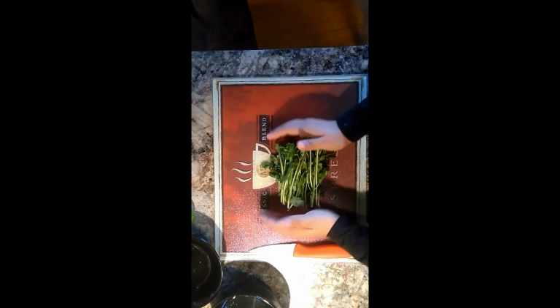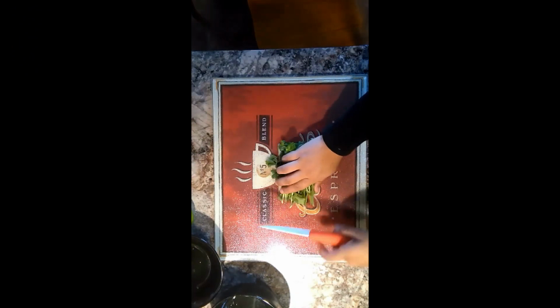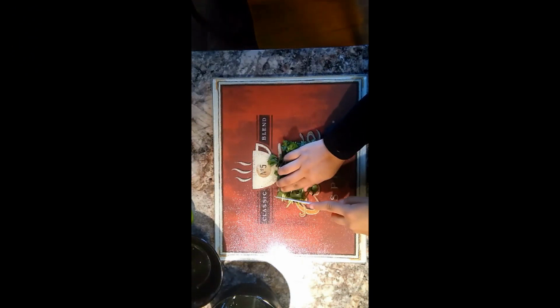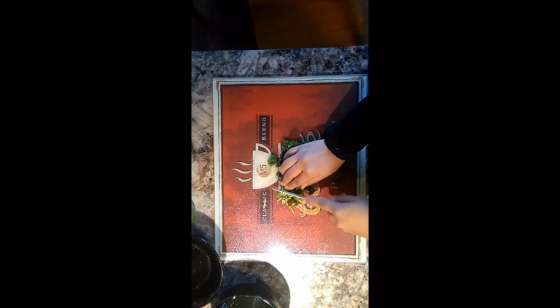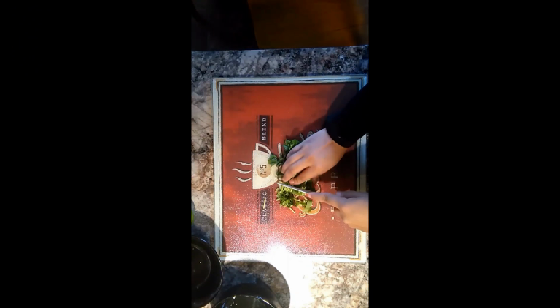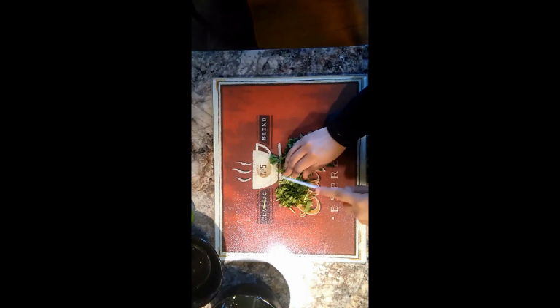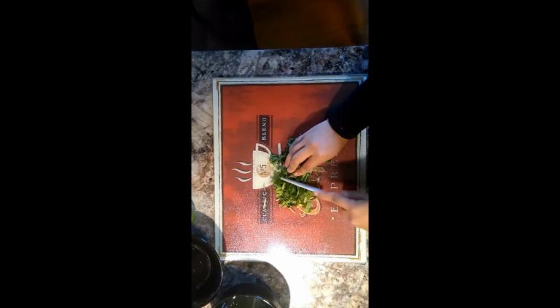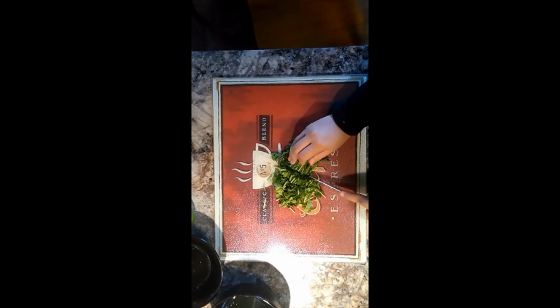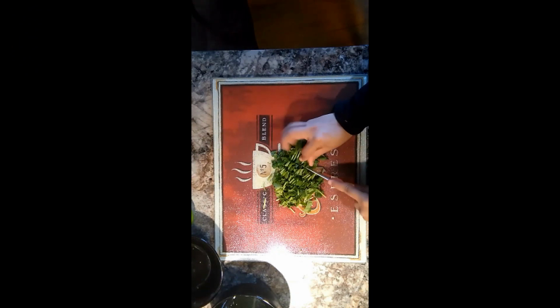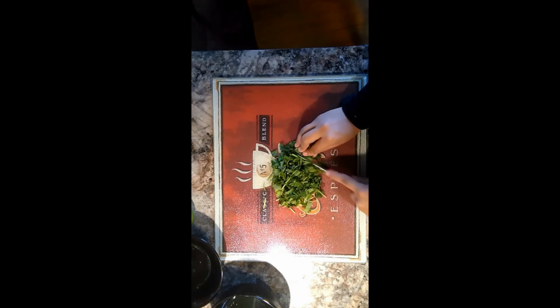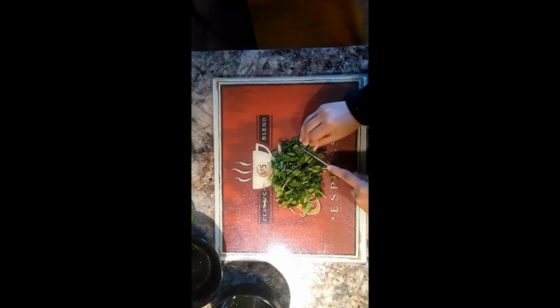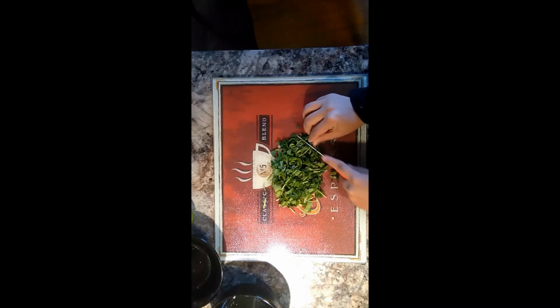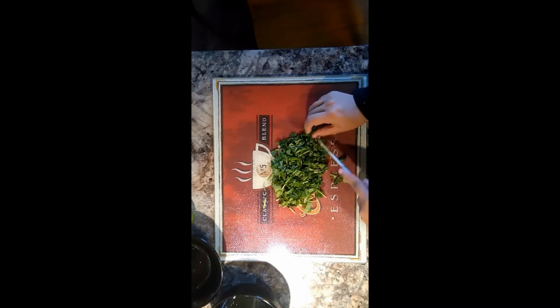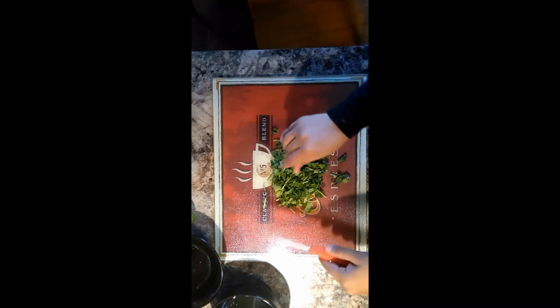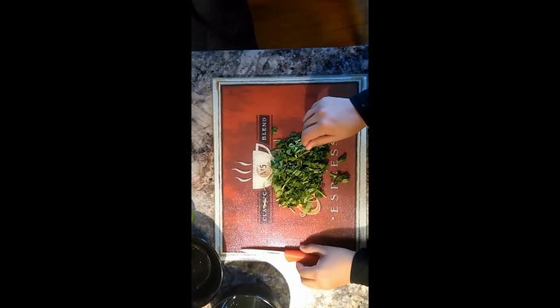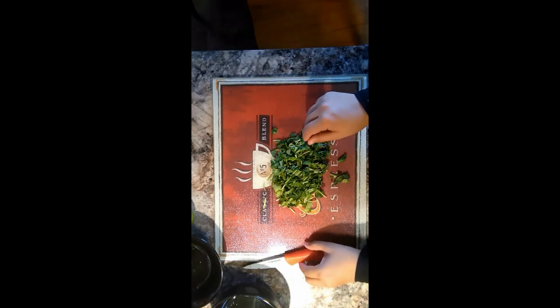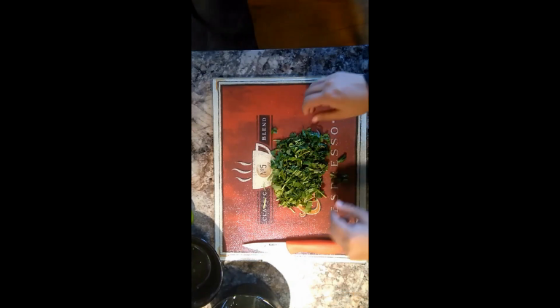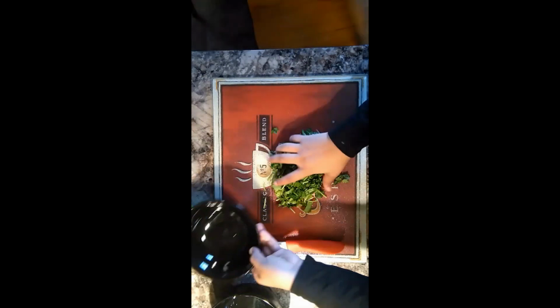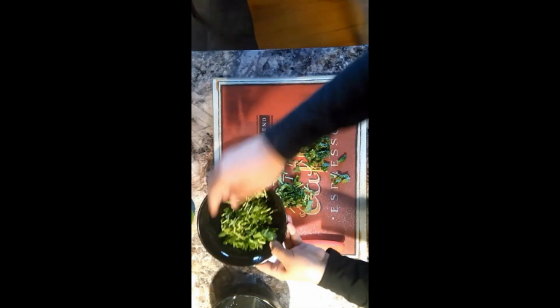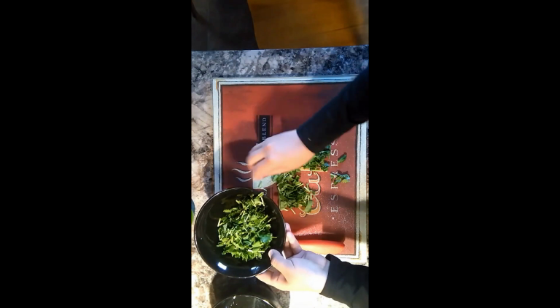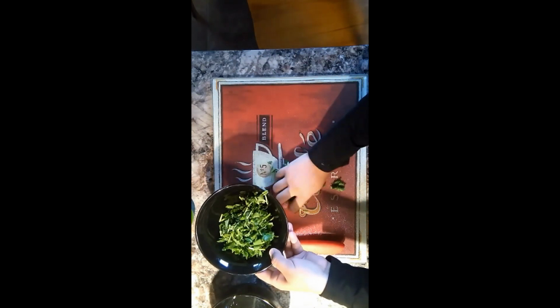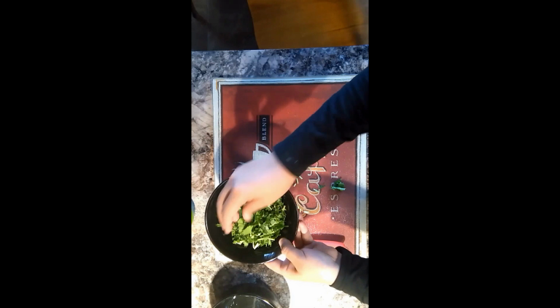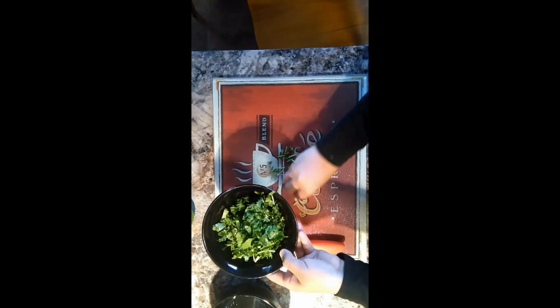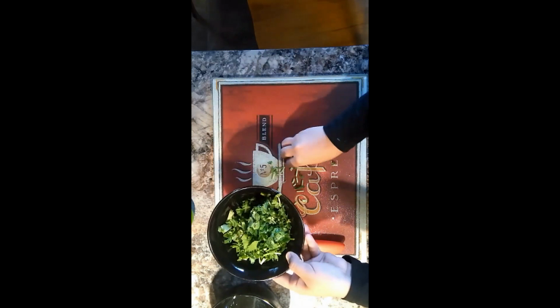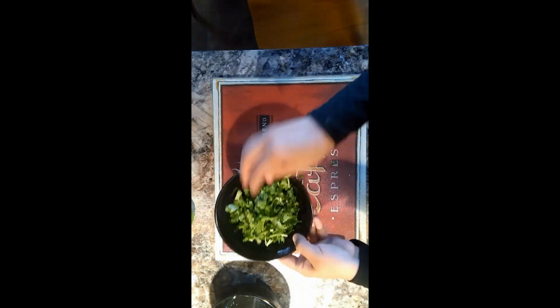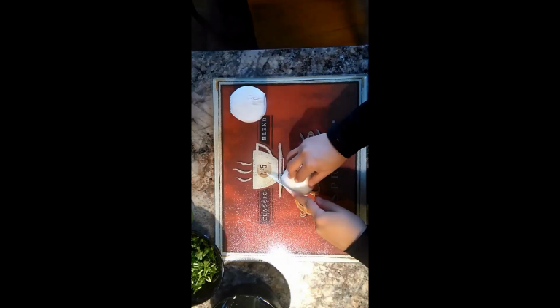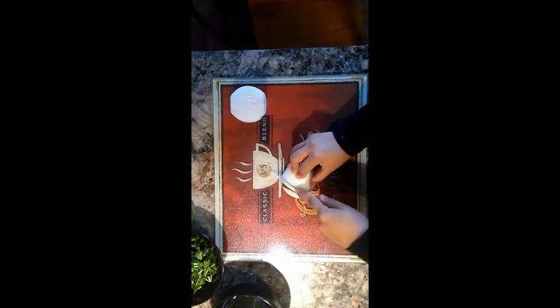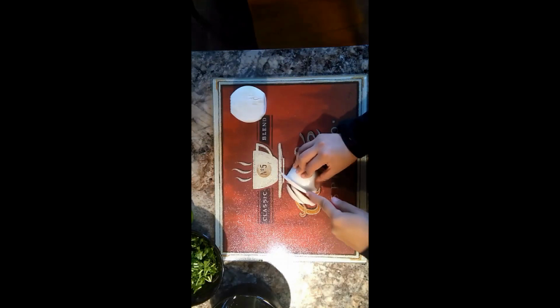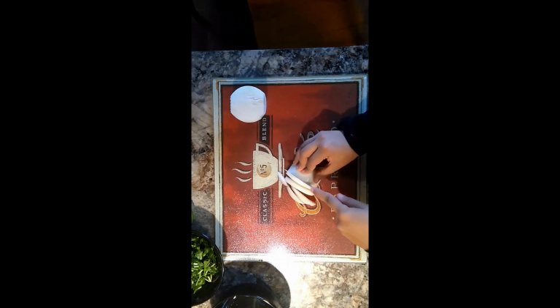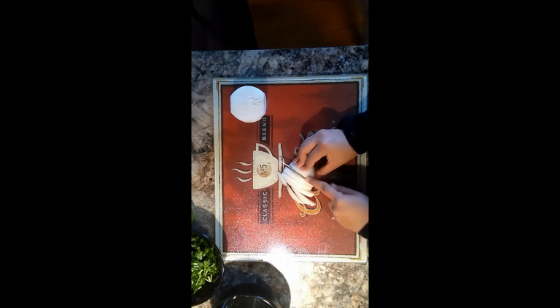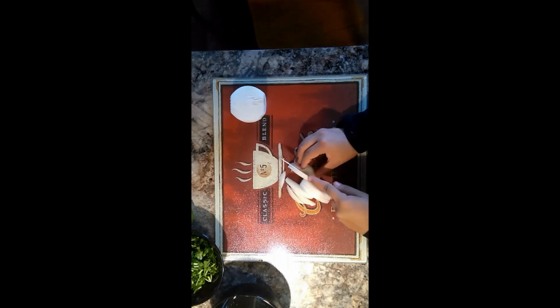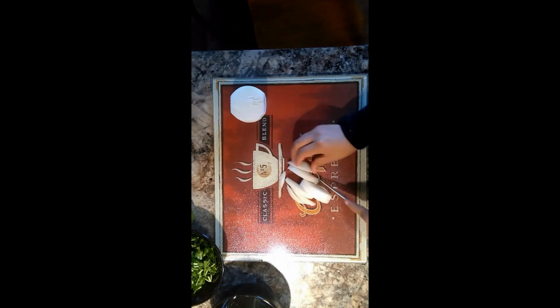To get started we will be preparing your cilantro, your onions, and your garlic. As you can see I'm not cutting them that finely. I'm leaving them in pretty big chunks only because they're going to go into a blender, so it doesn't really matter how you cut them at this point.